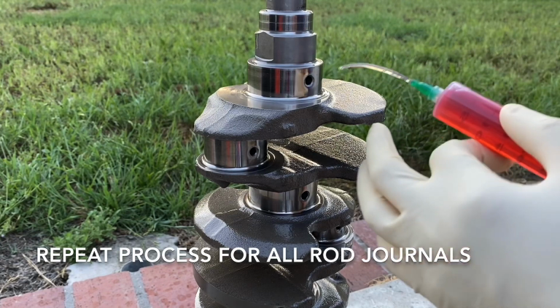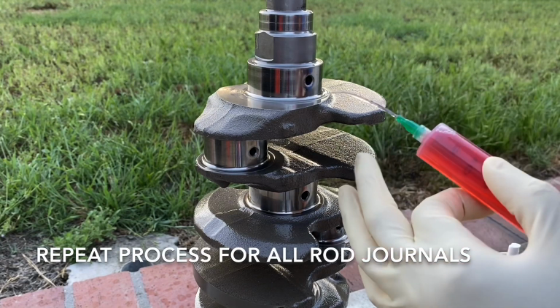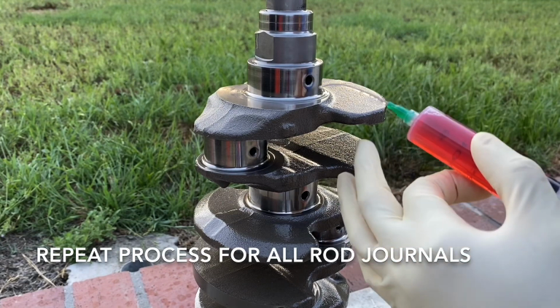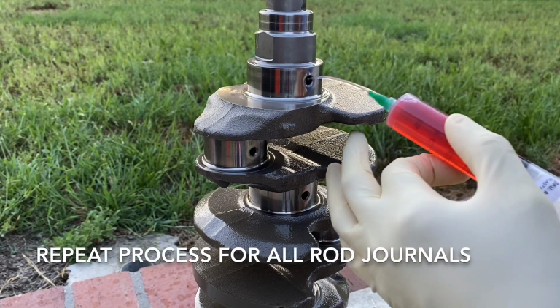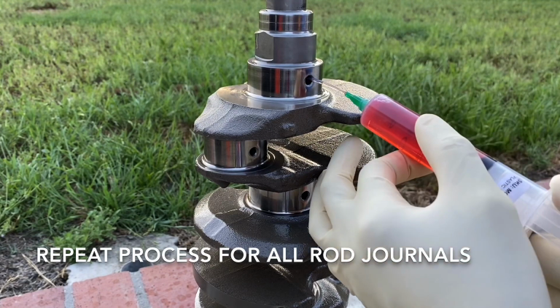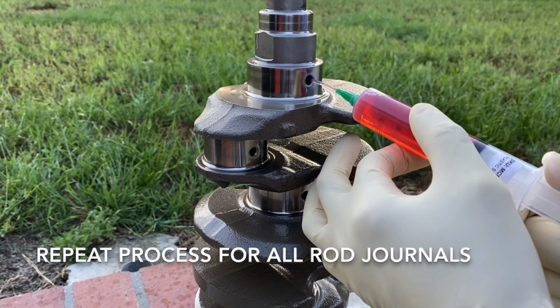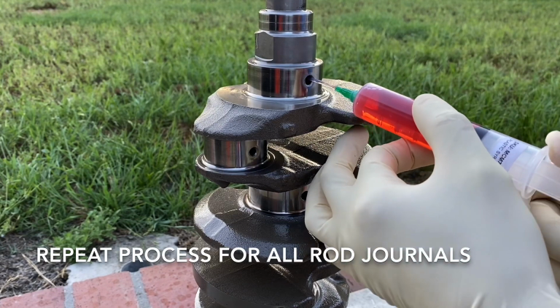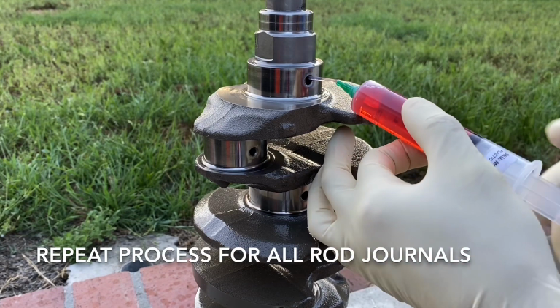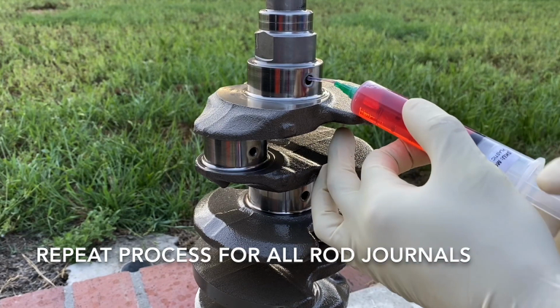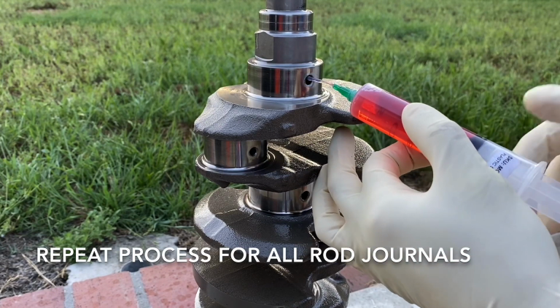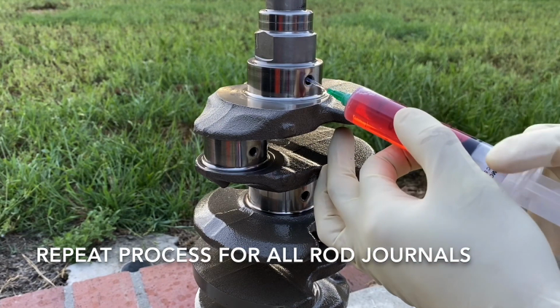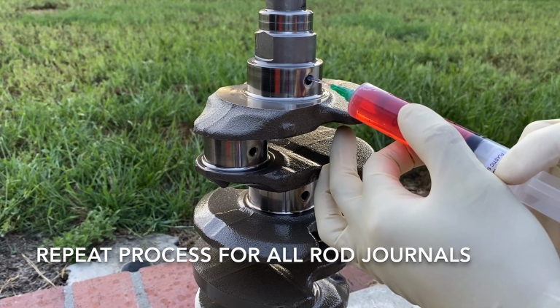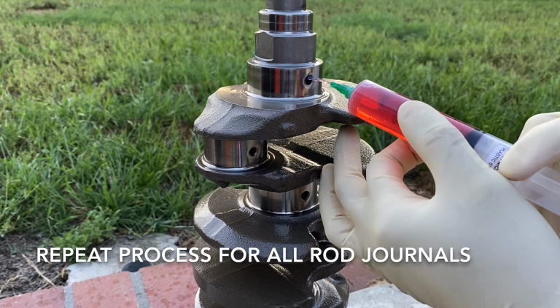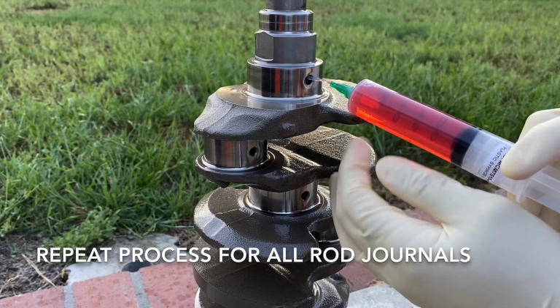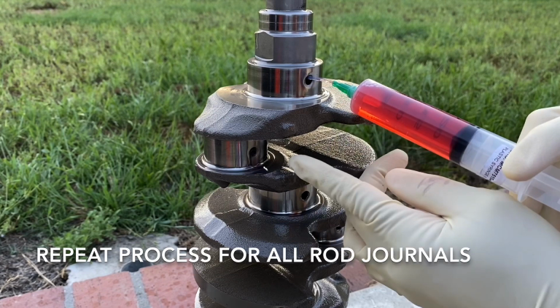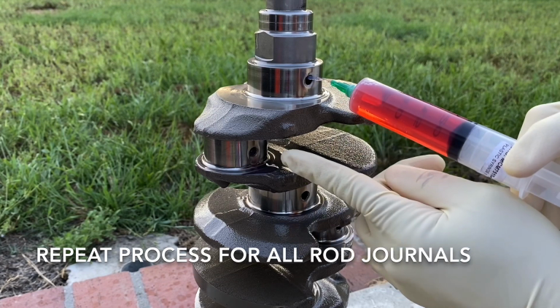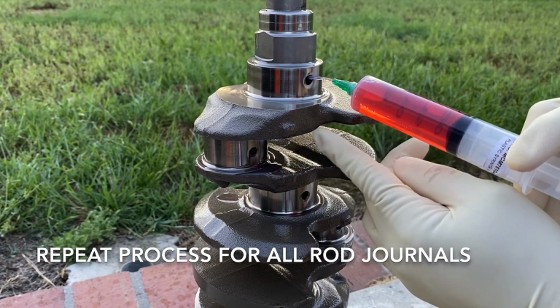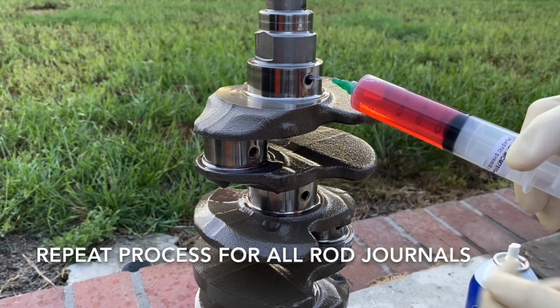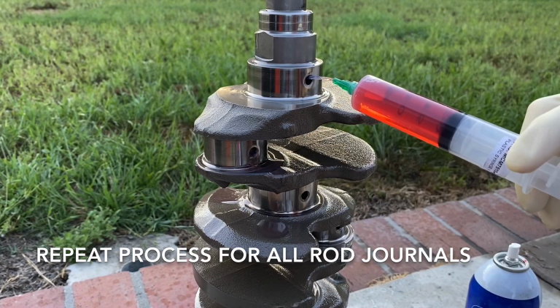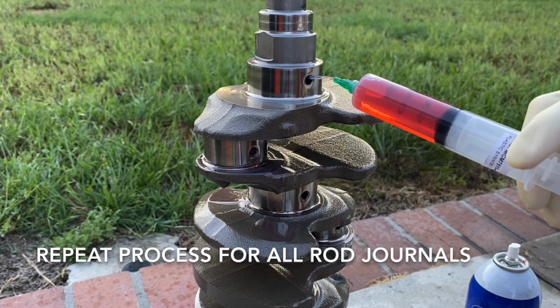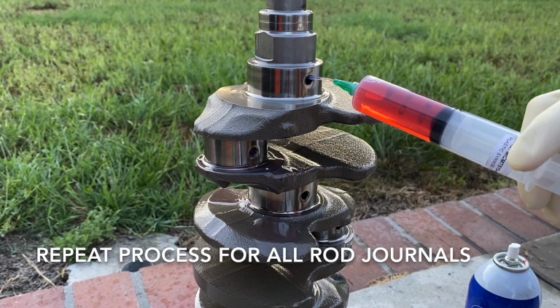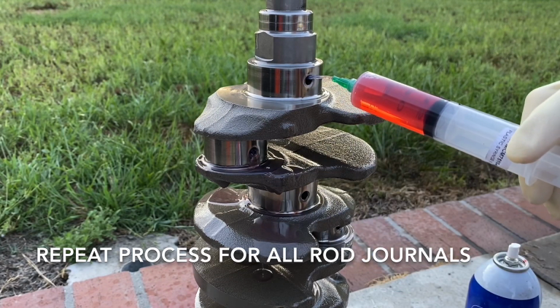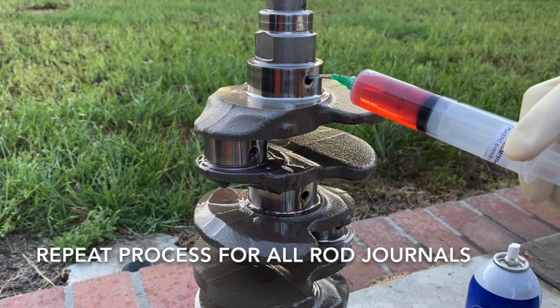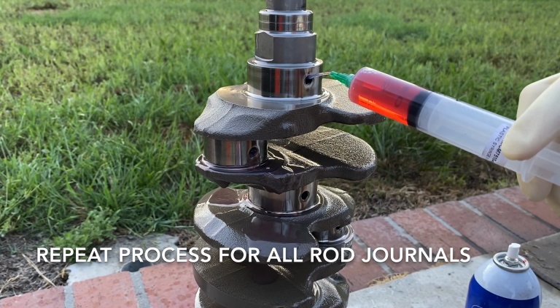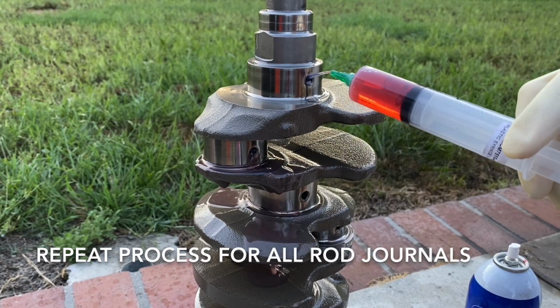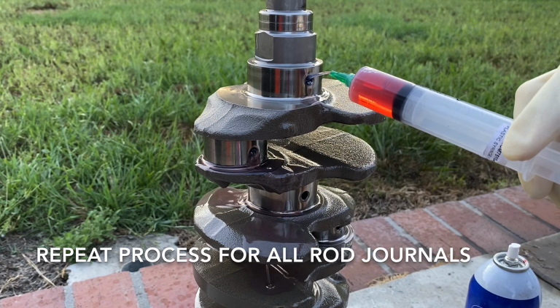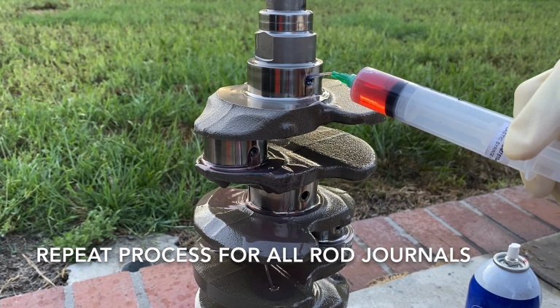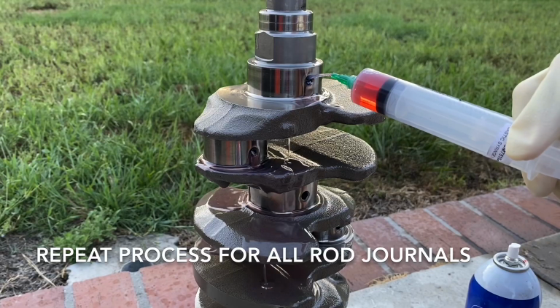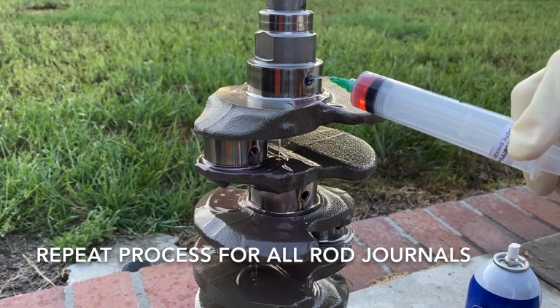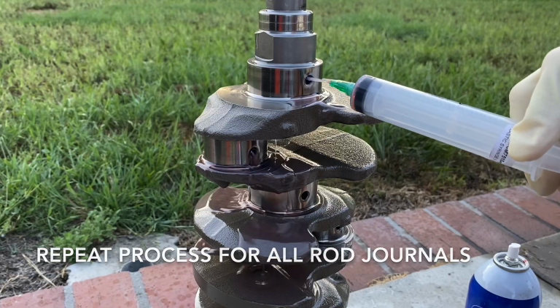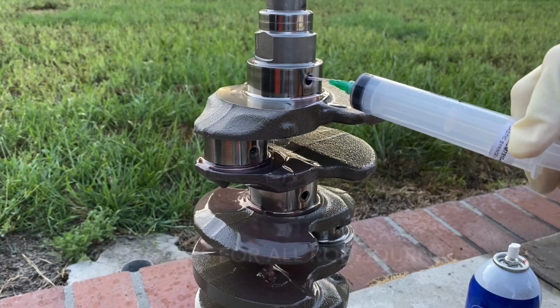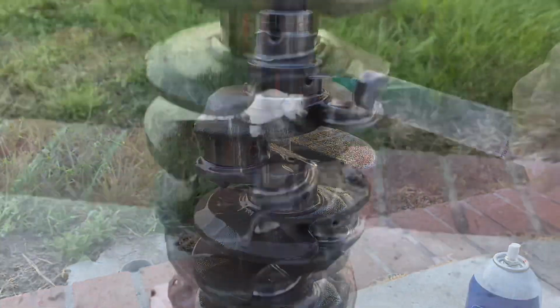If you look down near this hole there's a tiny hole in here, and if I push pressure through here — there it comes out. Then you just push the whole syringe through there and that cleans out that hole.